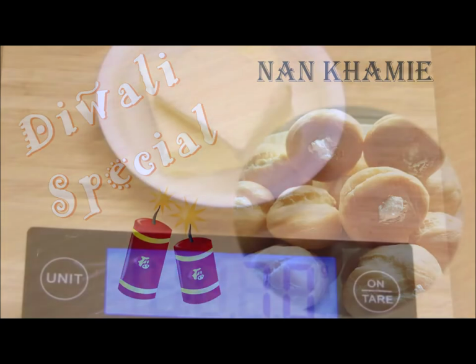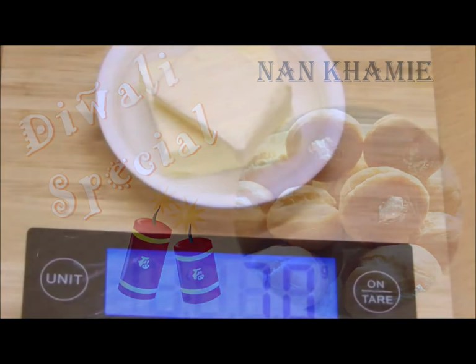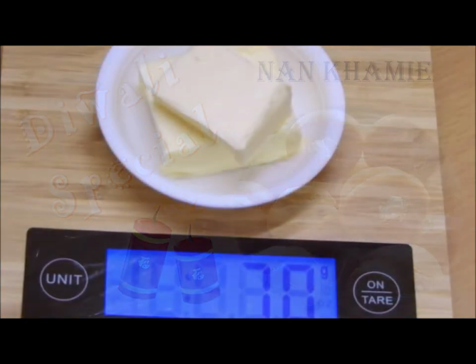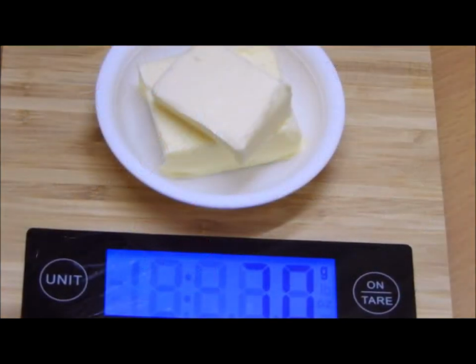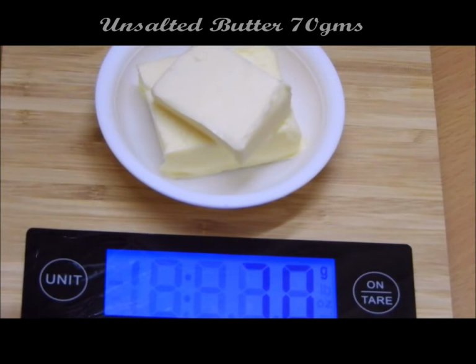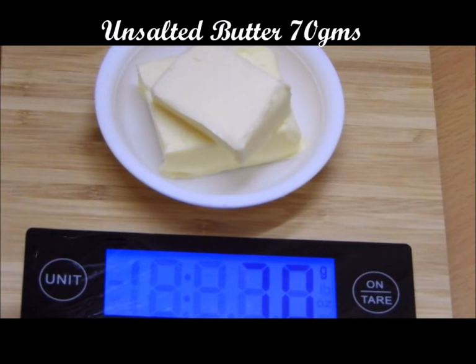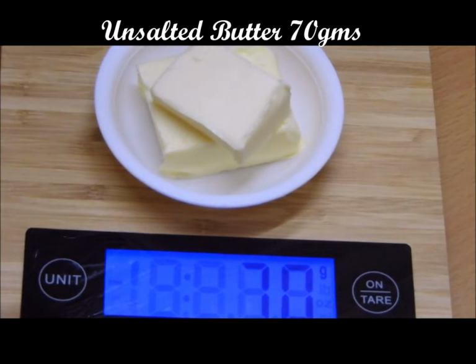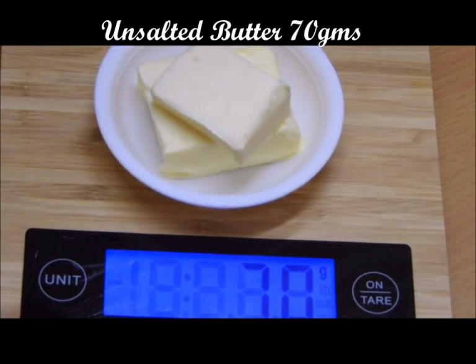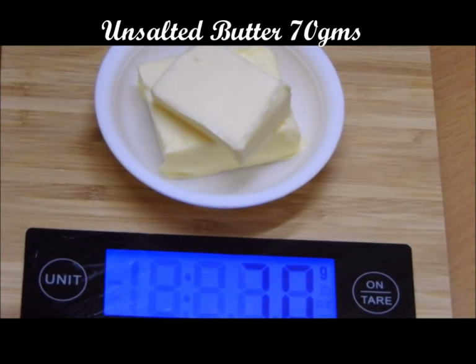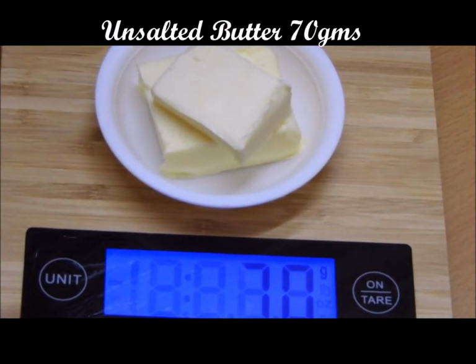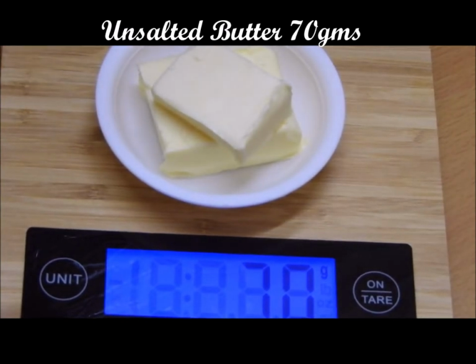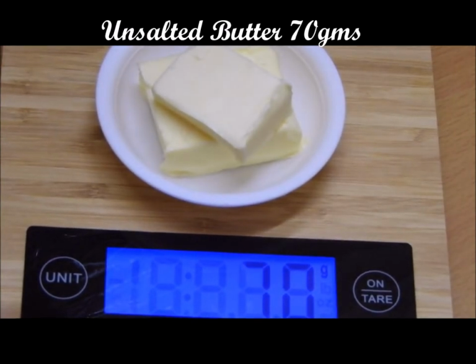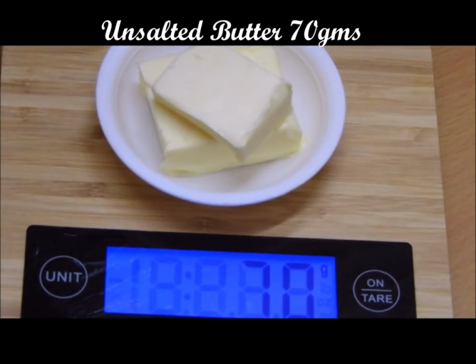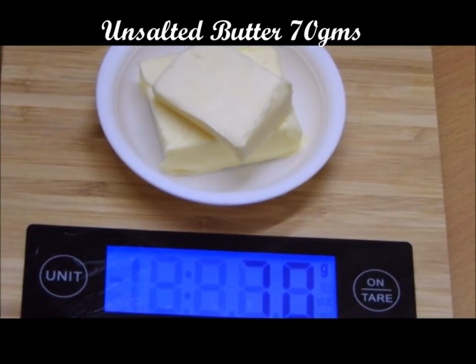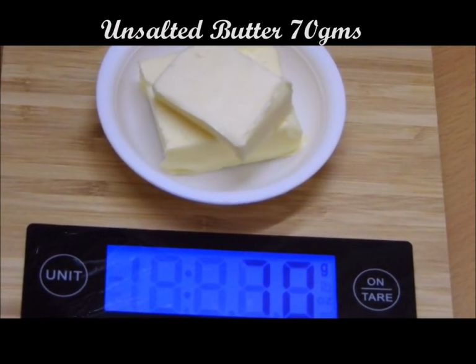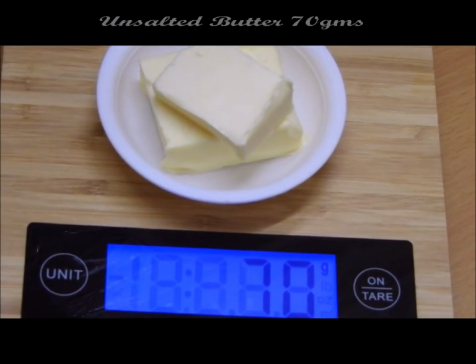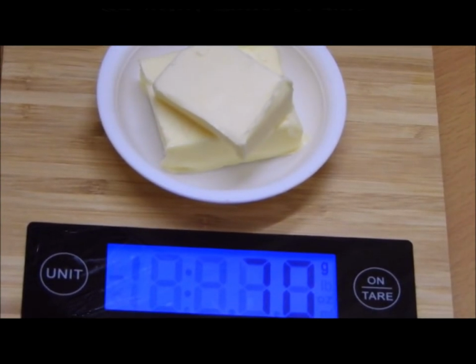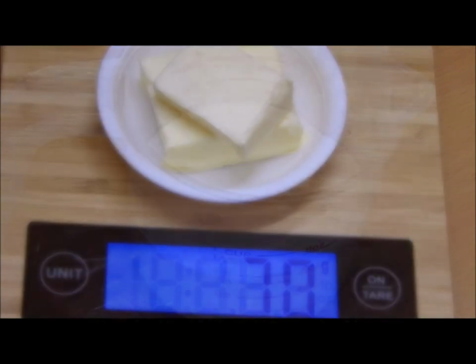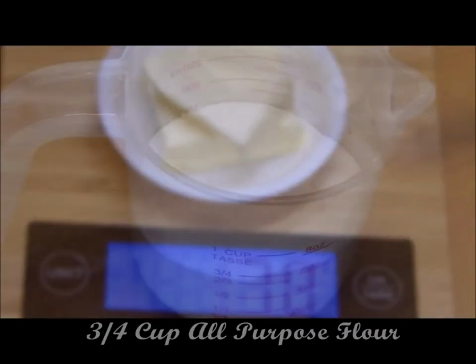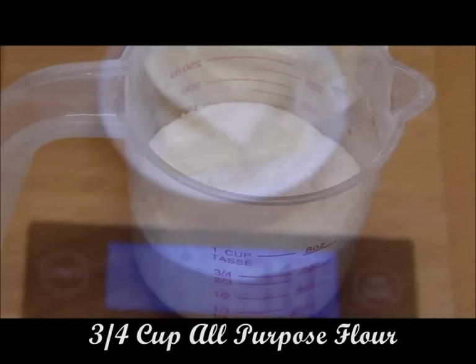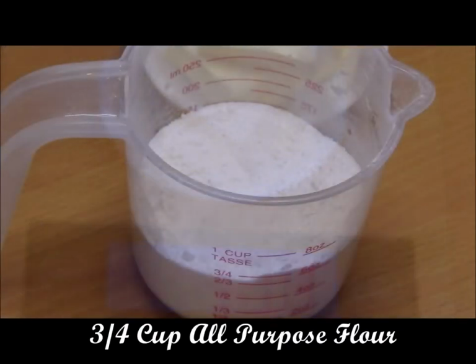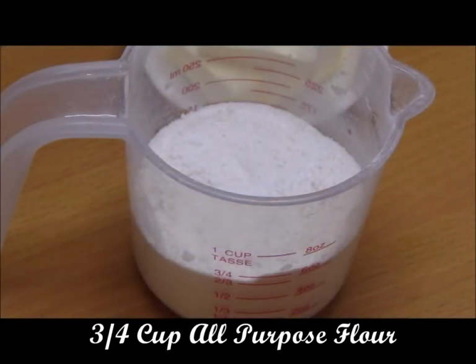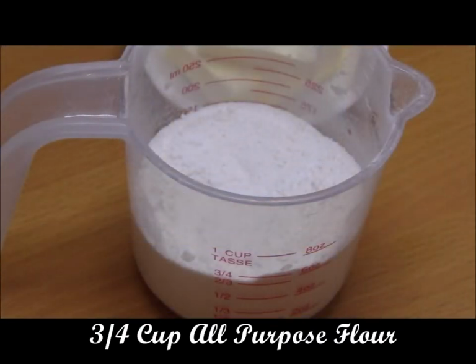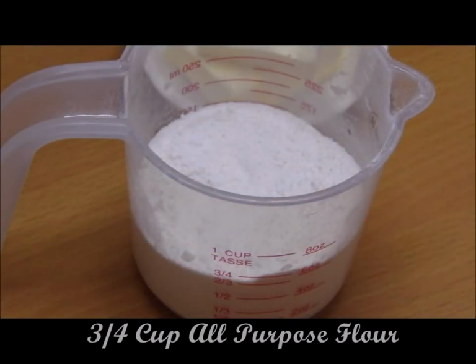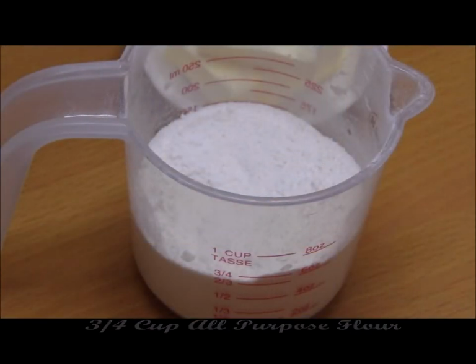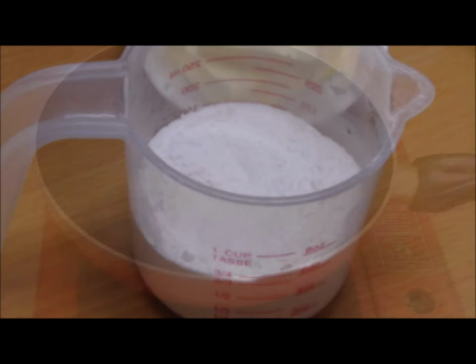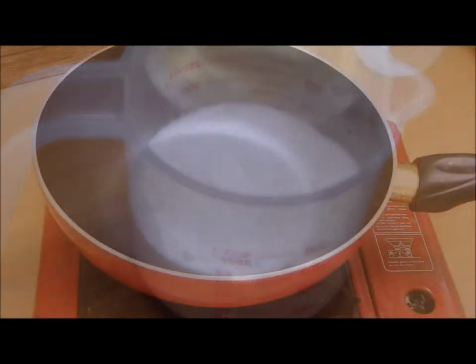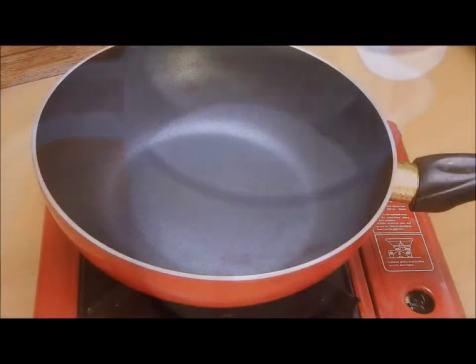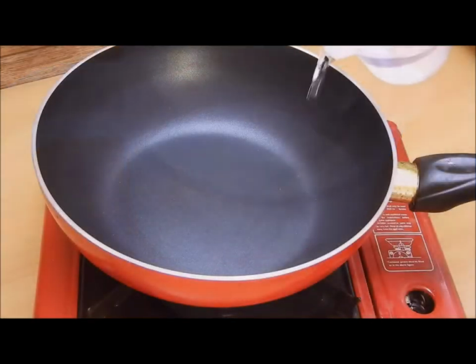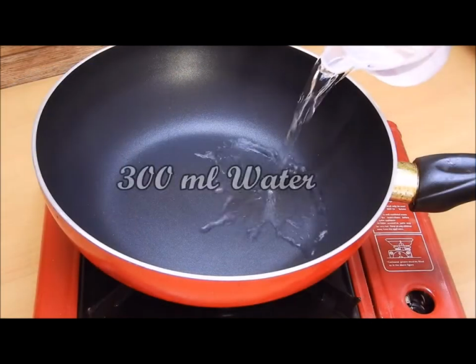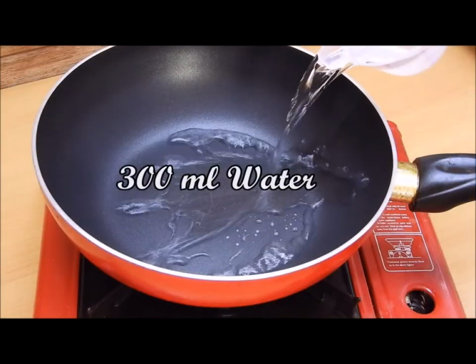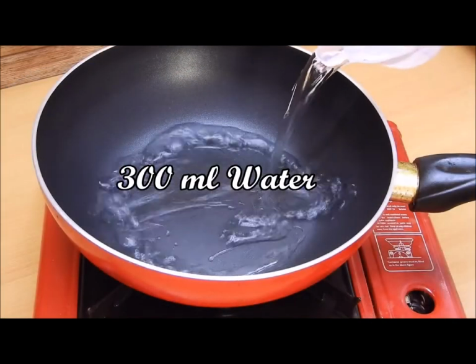We need 70 grams of unsalted butter, 3/4 cup of all-purpose flour, and 300 ml of water.